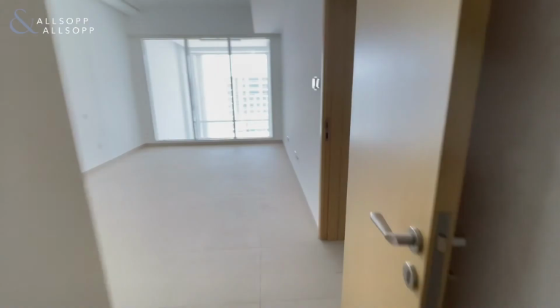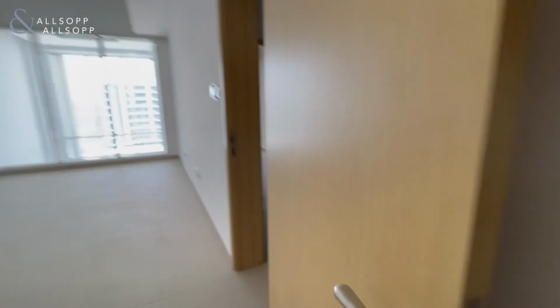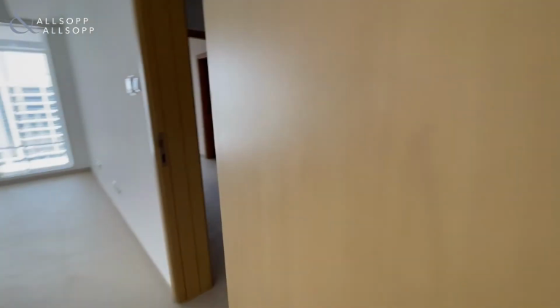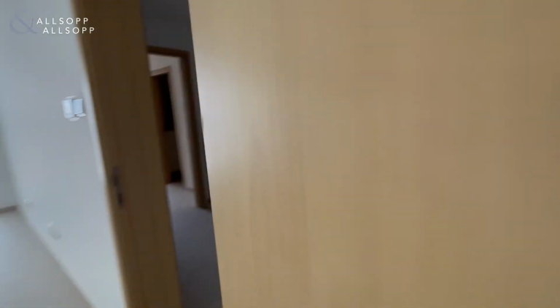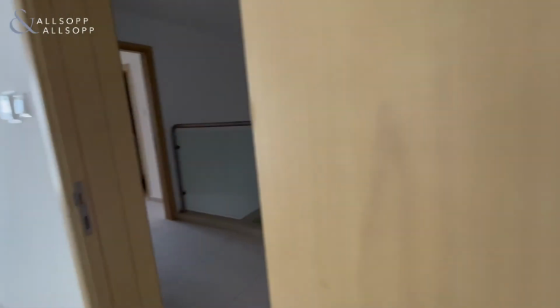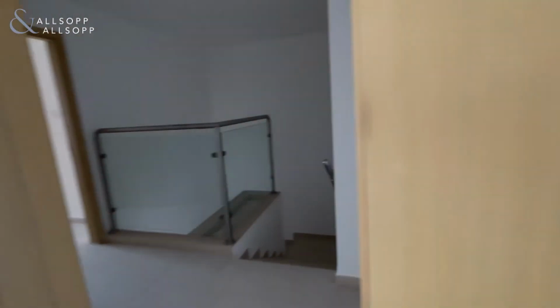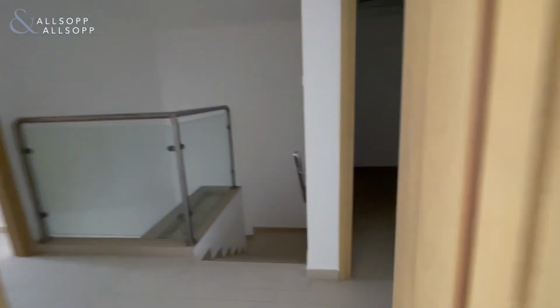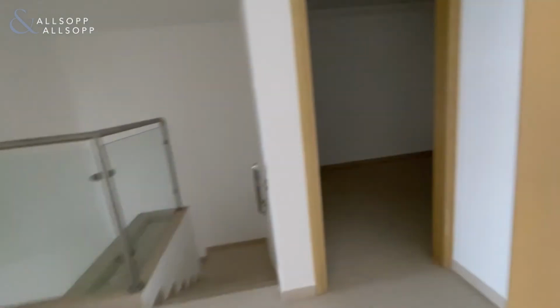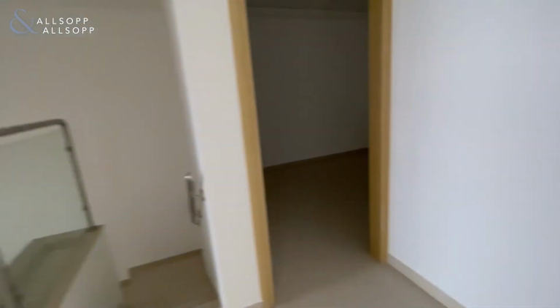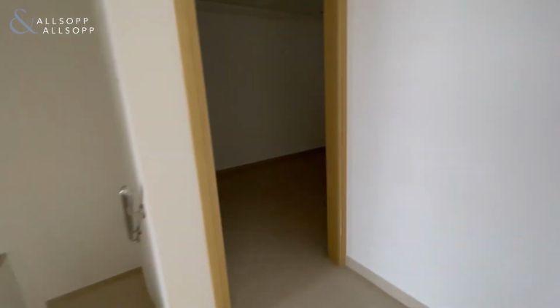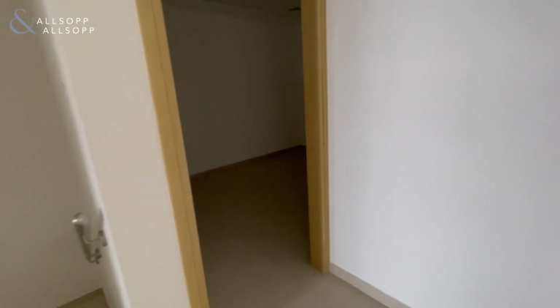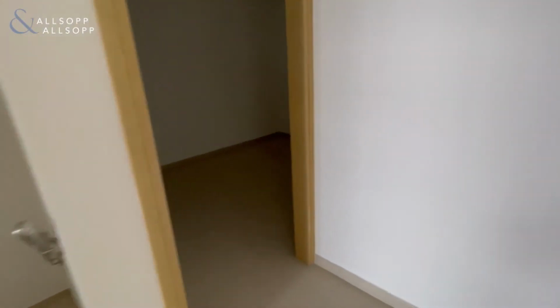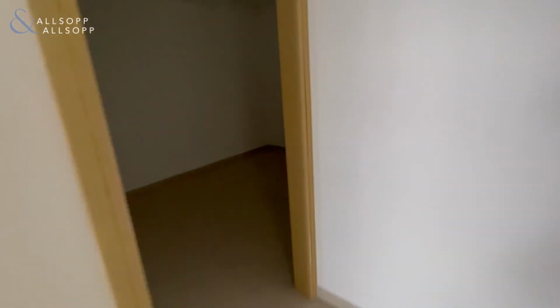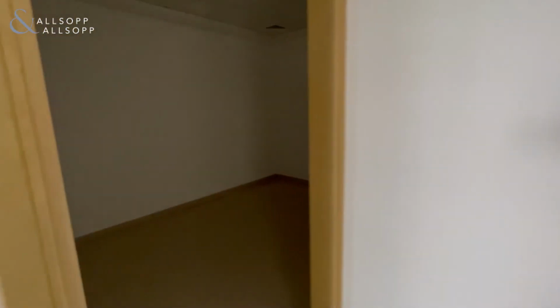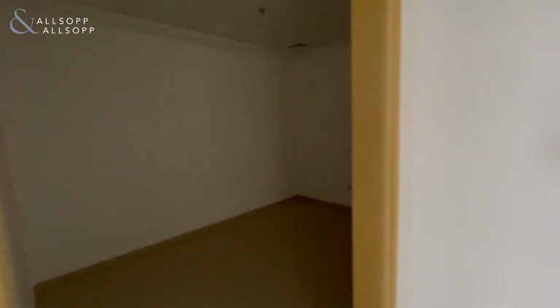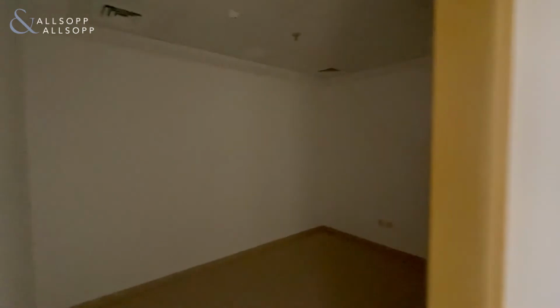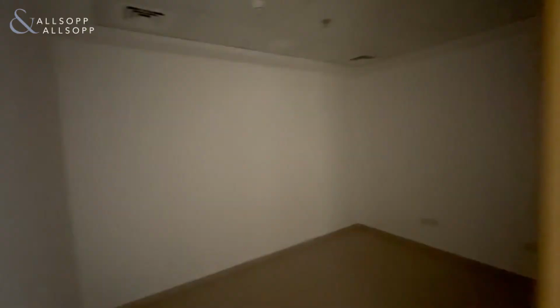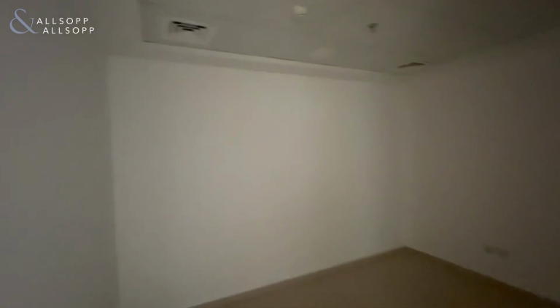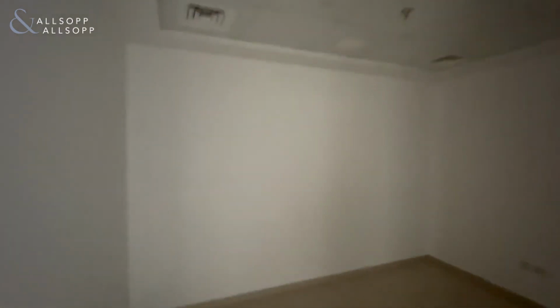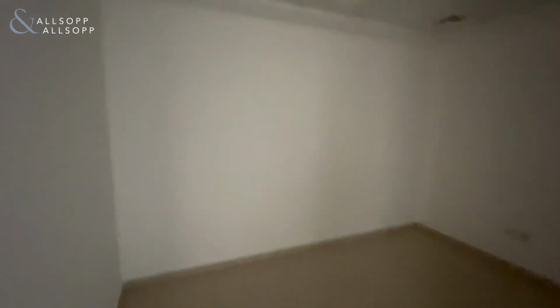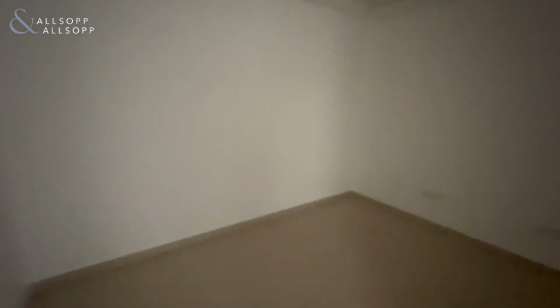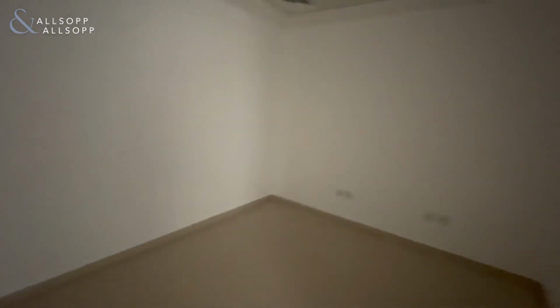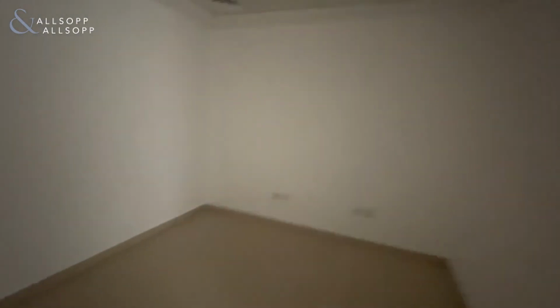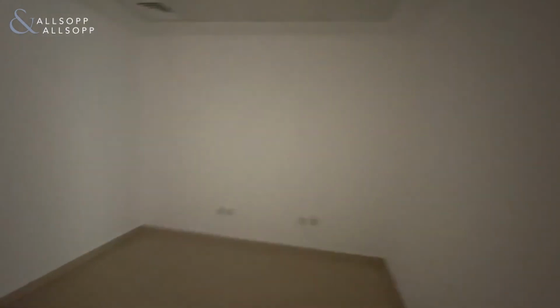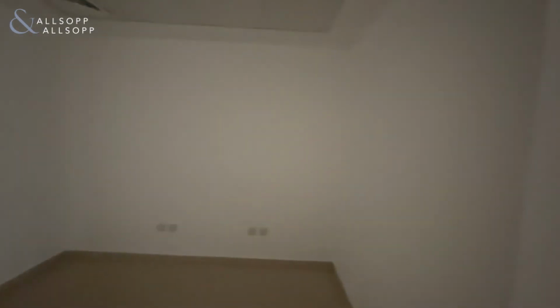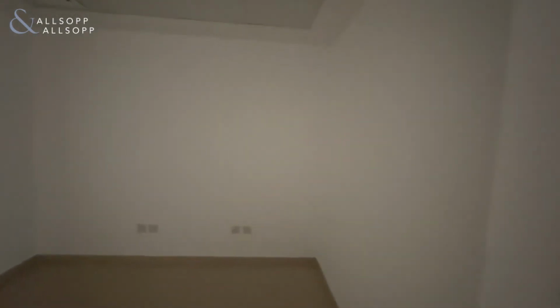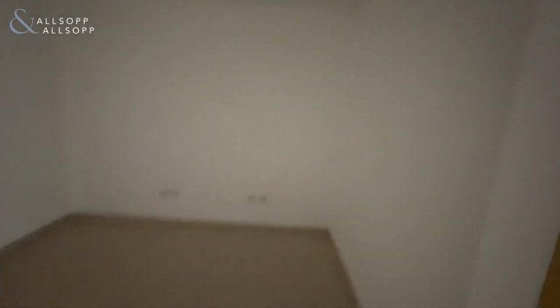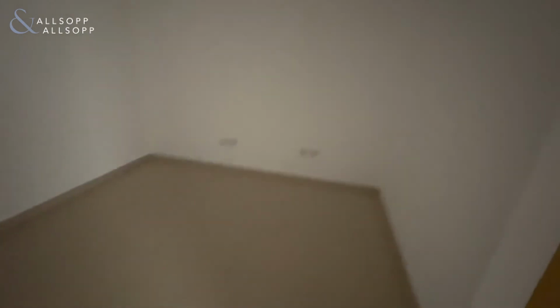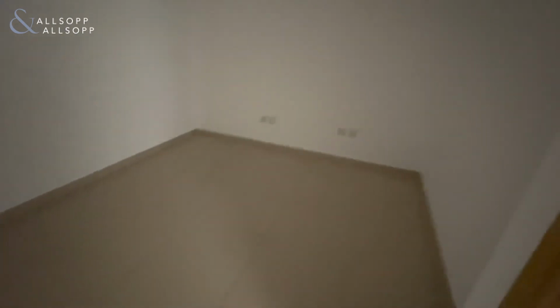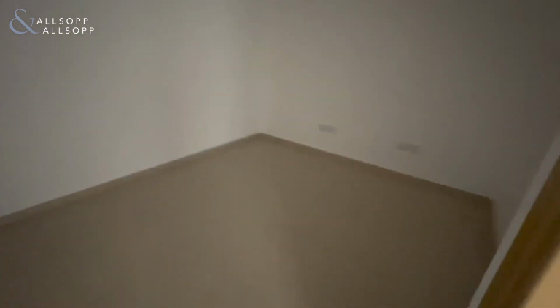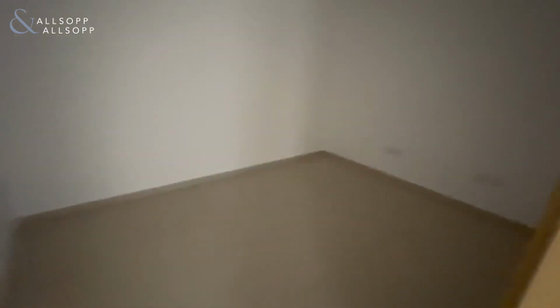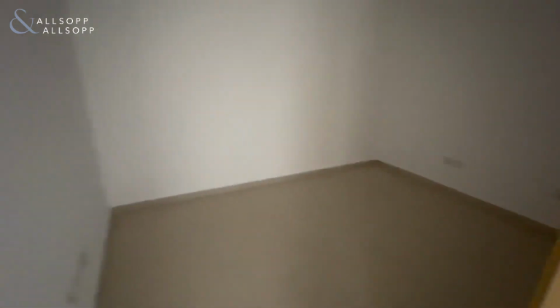Further down here we have the office room or the study room. It's quite spacious as well.